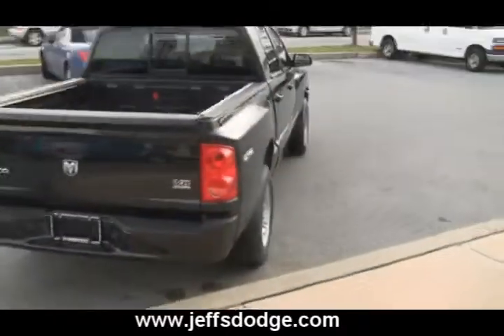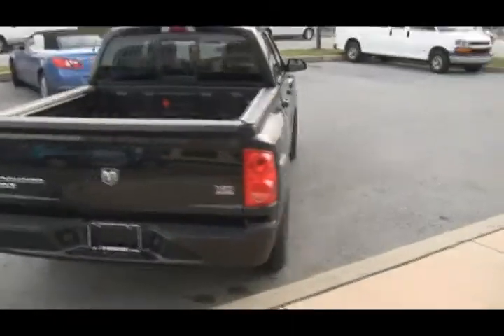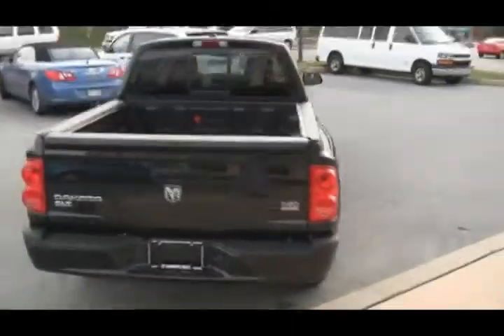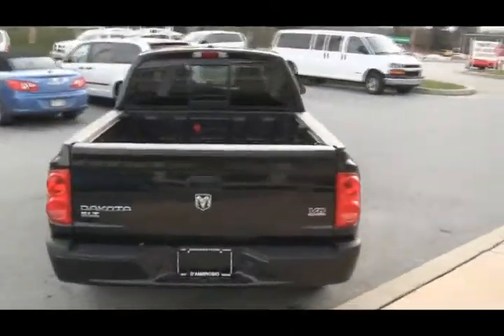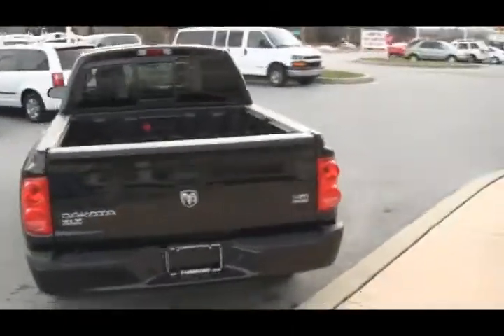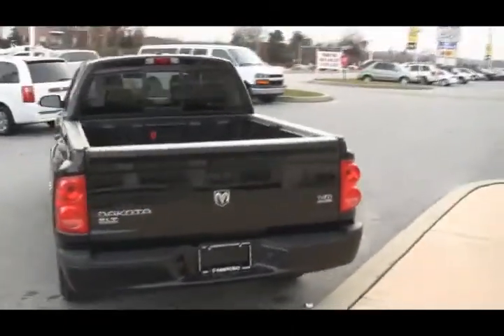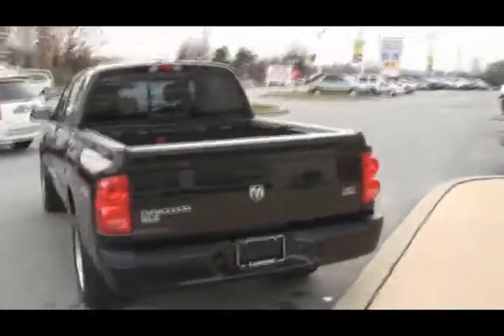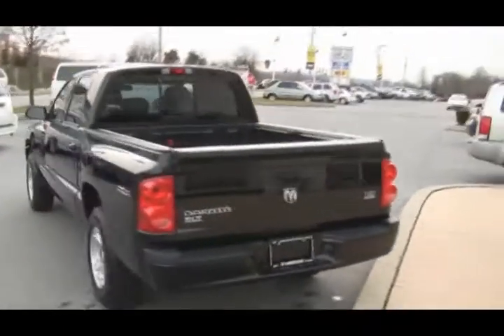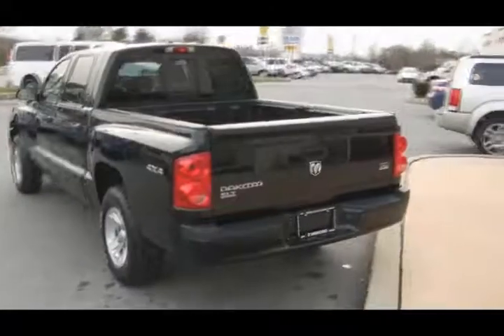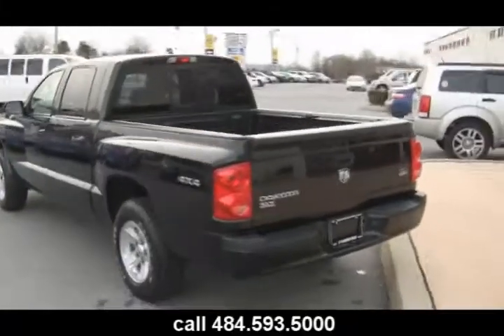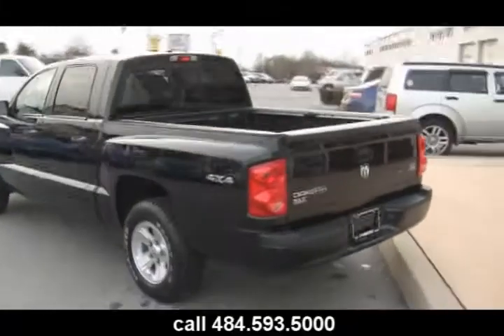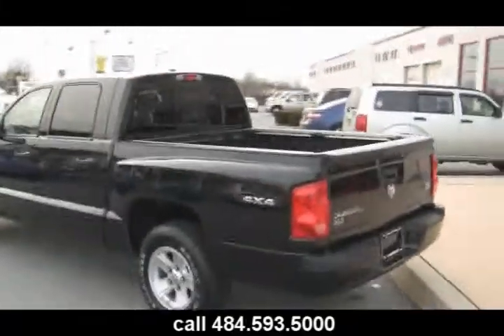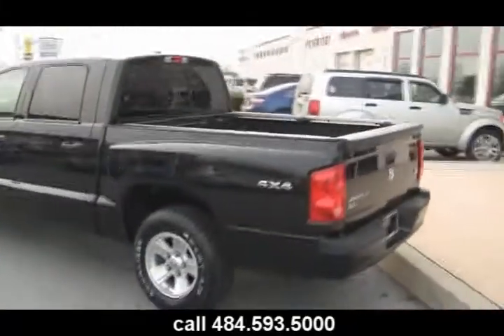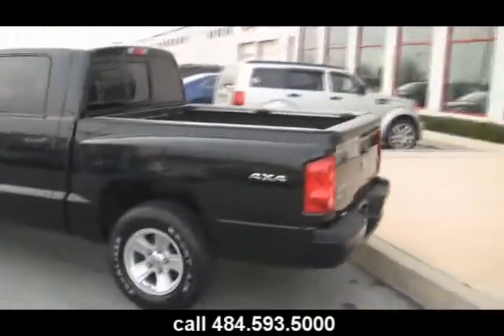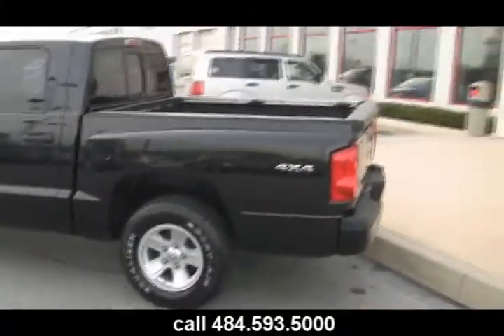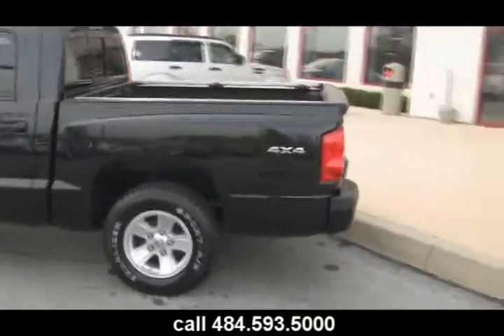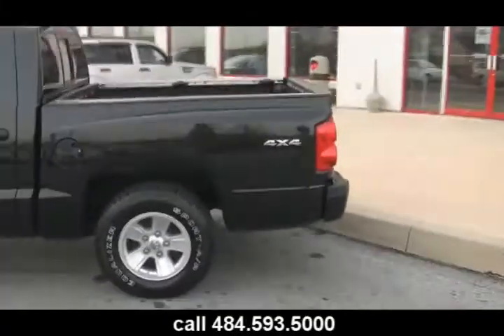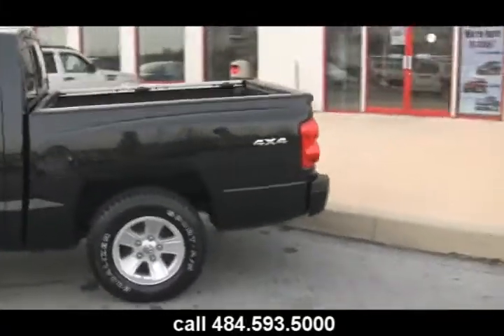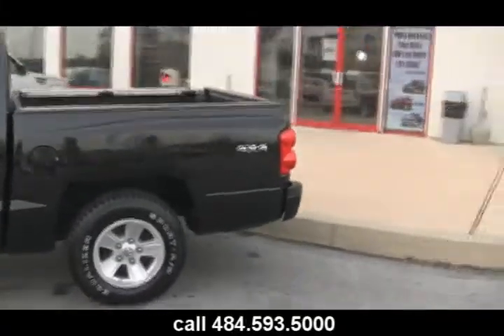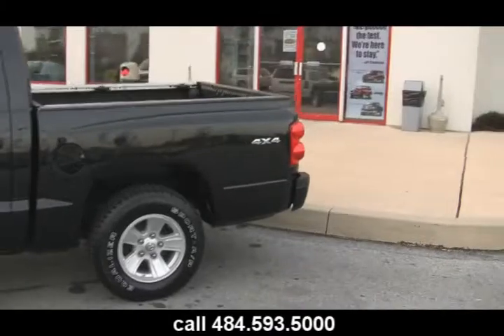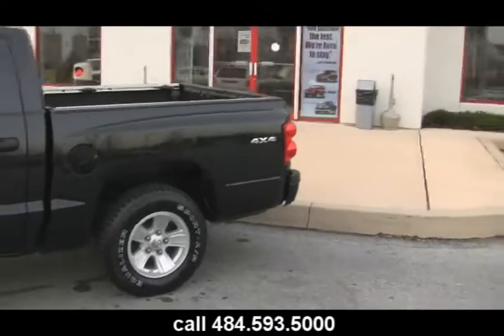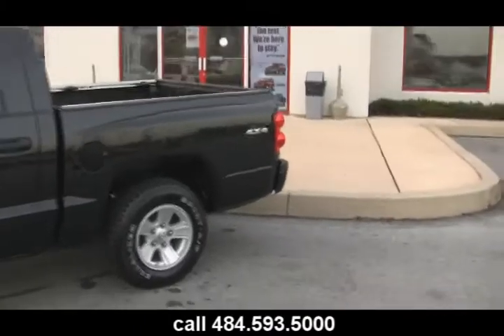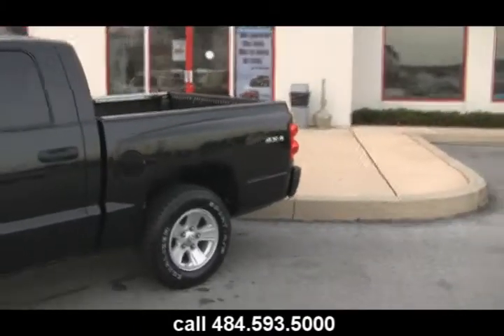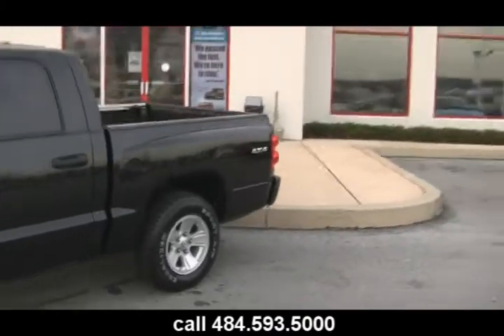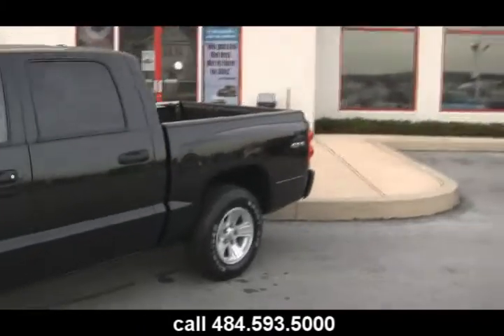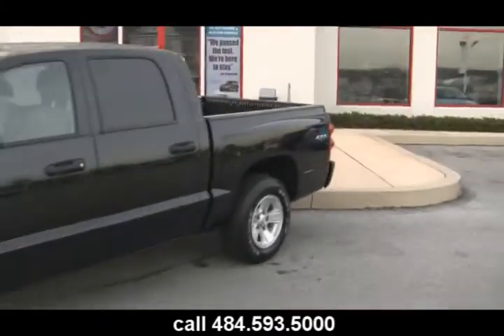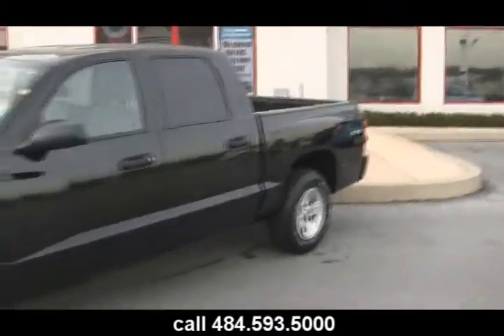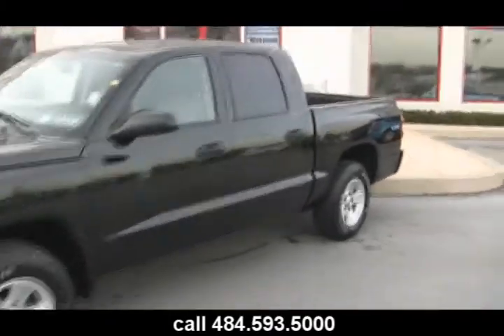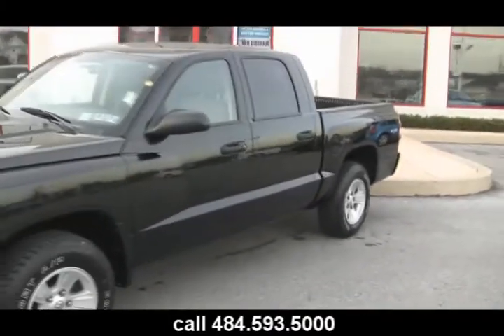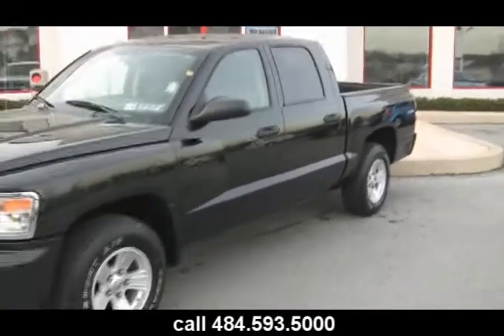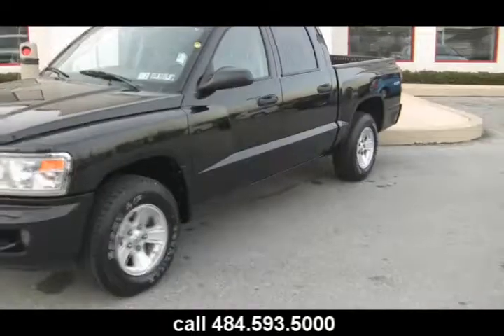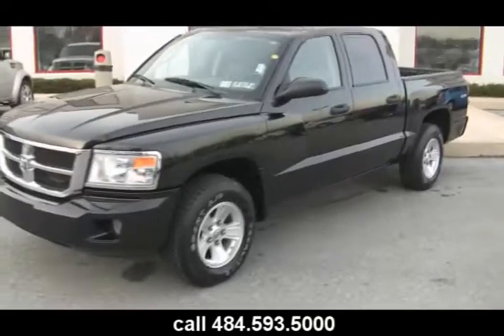Tires are pristine. Paint is pristine. The new owner is going to love it — that could be you. All you need to do is give us a call at 484-593-5000 or online at www.jeffsdodge.com.